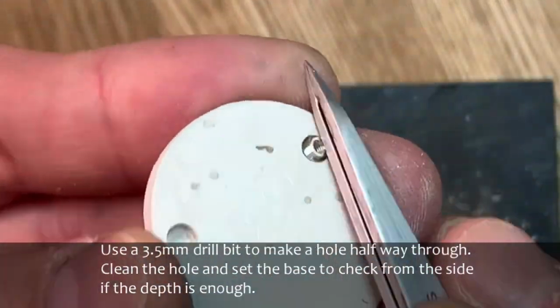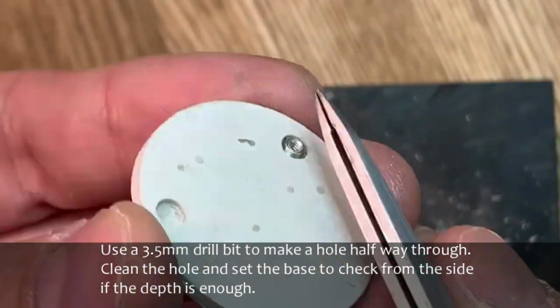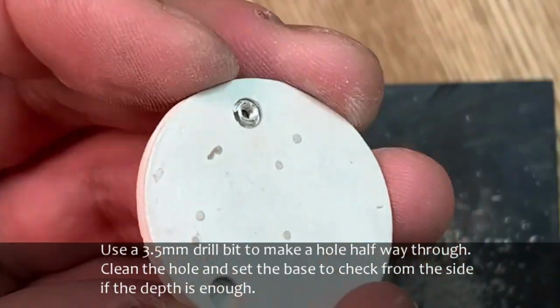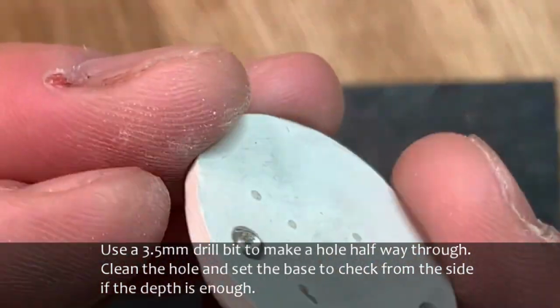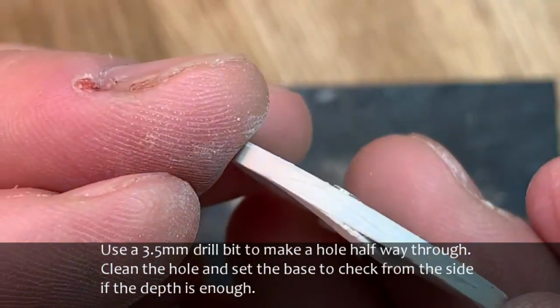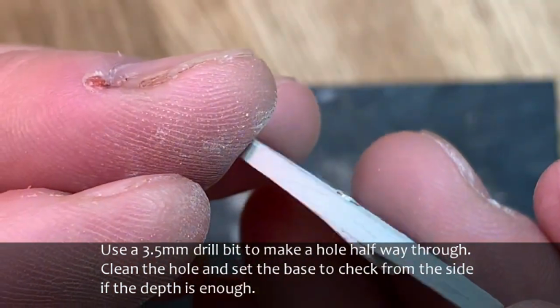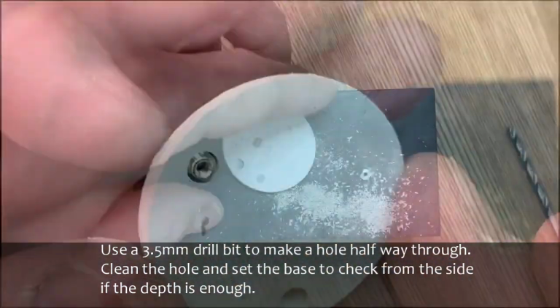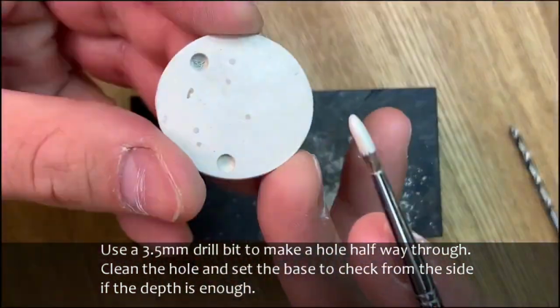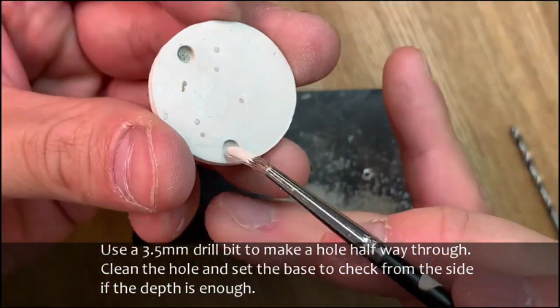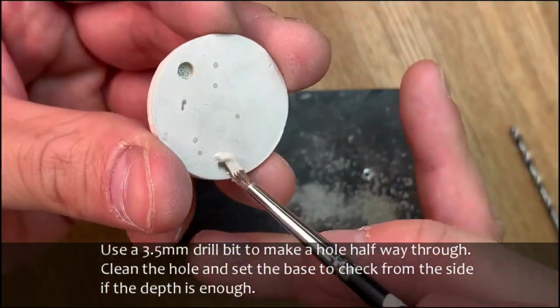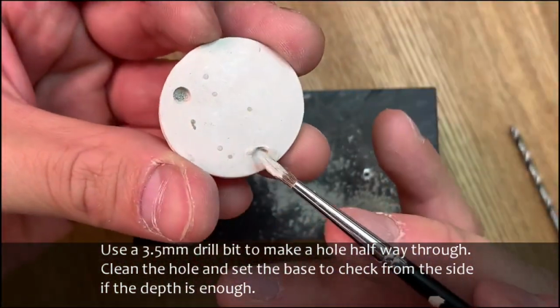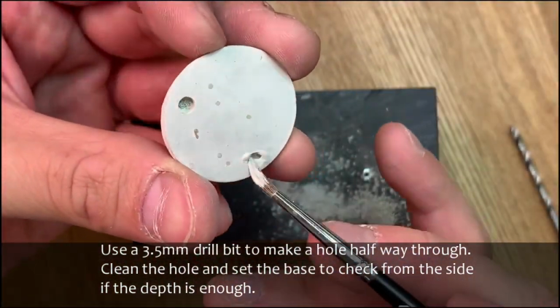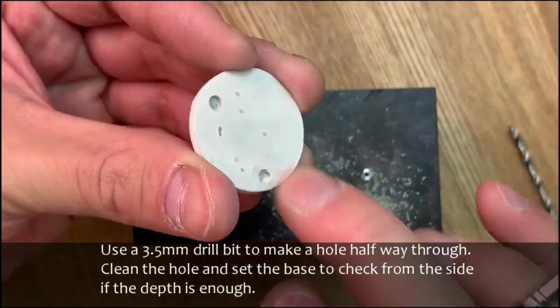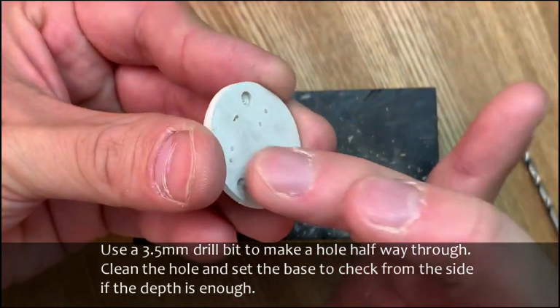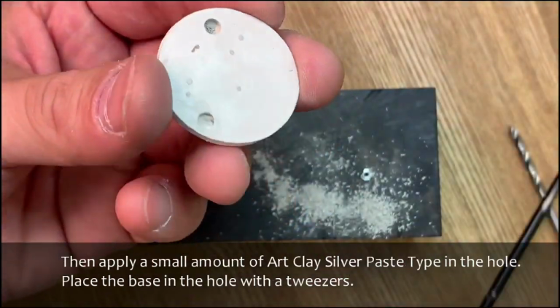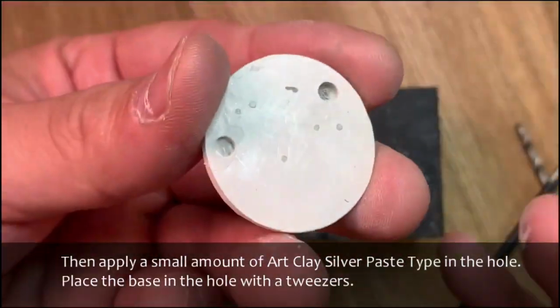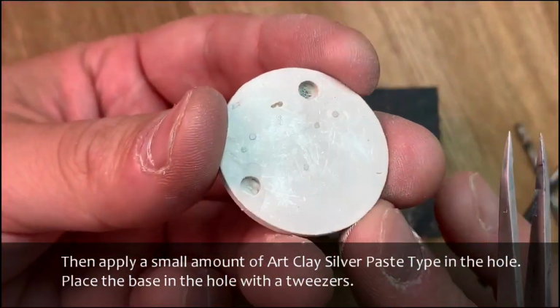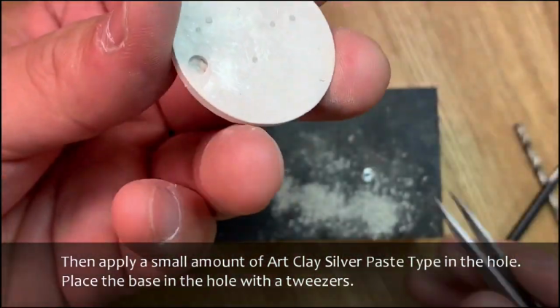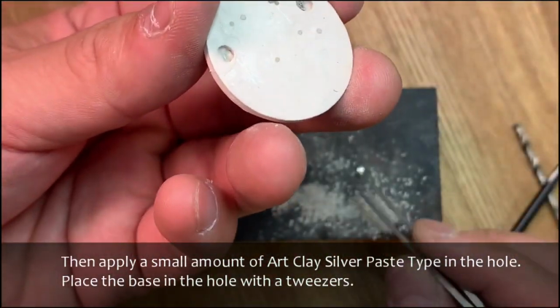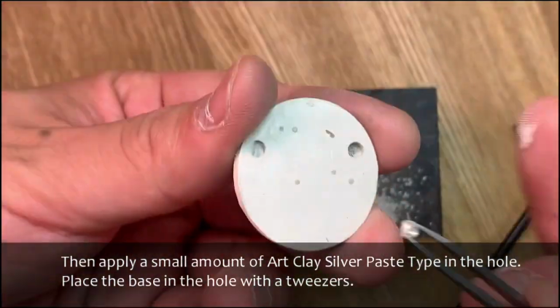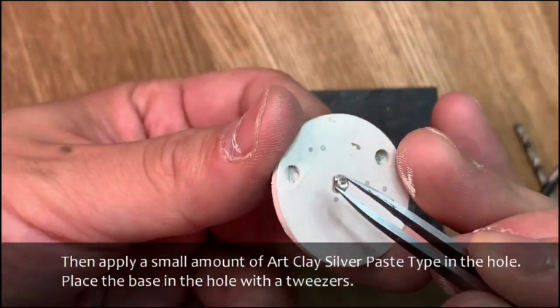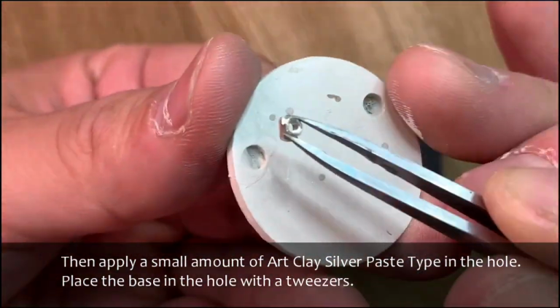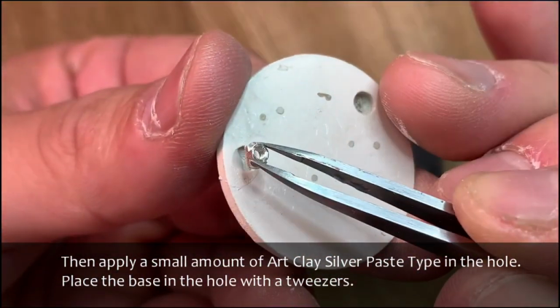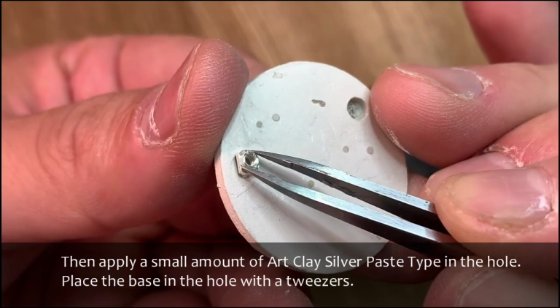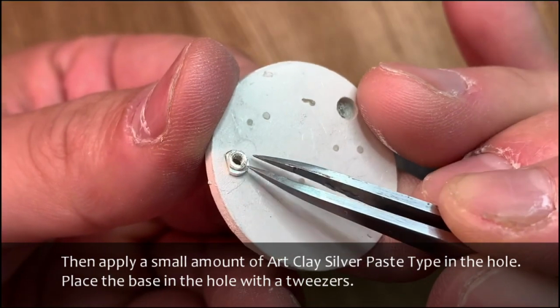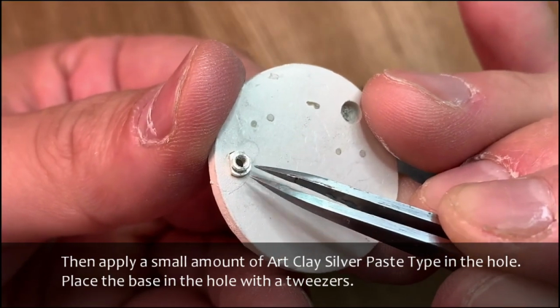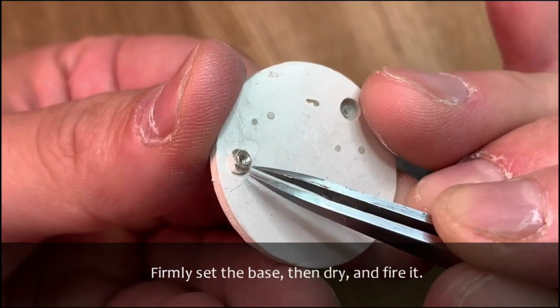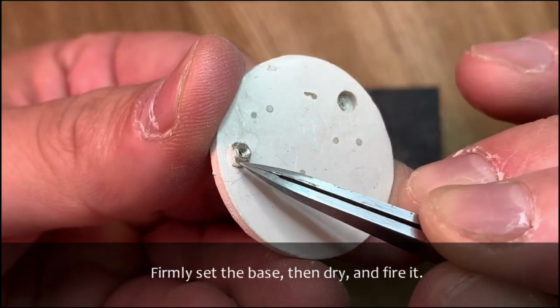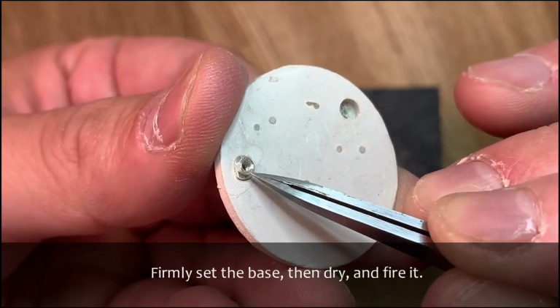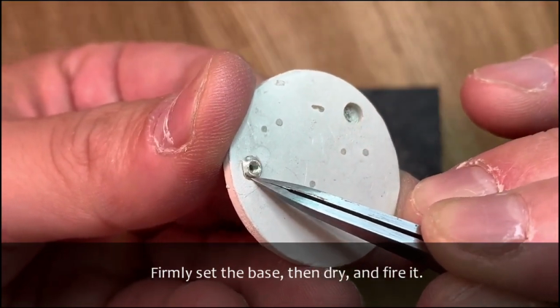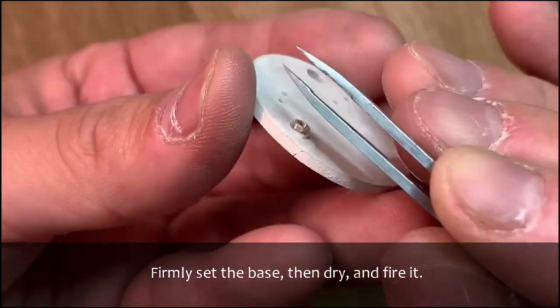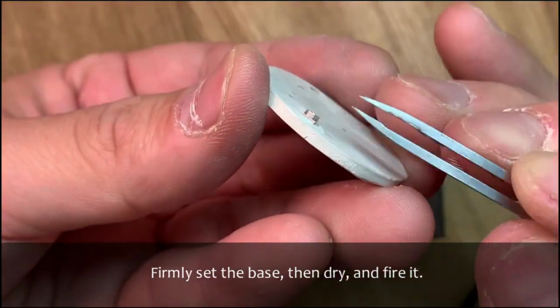Use a 3.5 mm drill bit to make a hole halfway through. Clean the hole and set the base to check from the side if the depth is enough. Then apply a small amount of ArtClay silver paste type in the hole. Place the base in the hole with tweezers, firmly set the base, then dry and fire it.